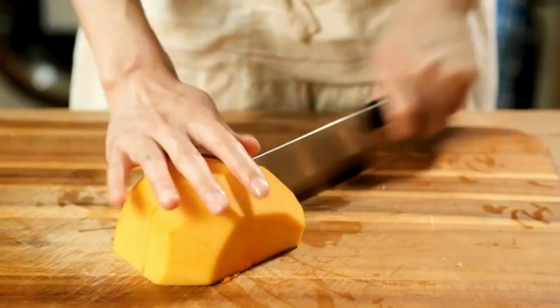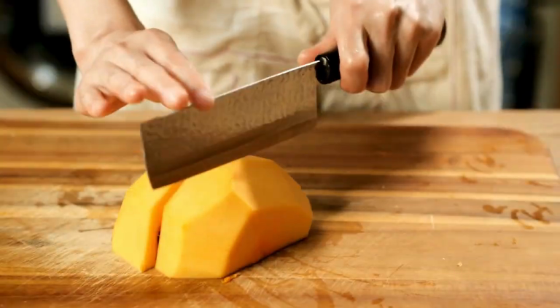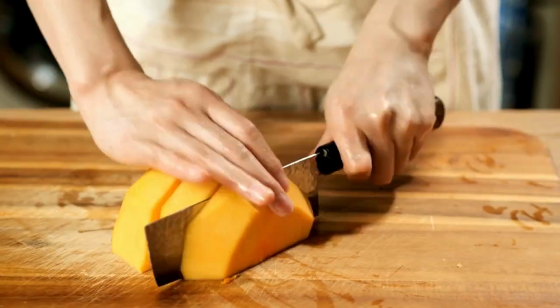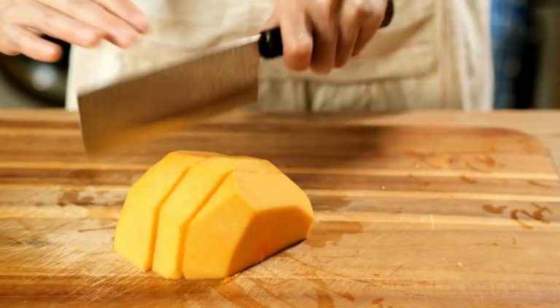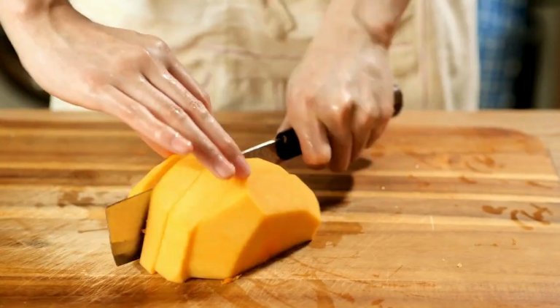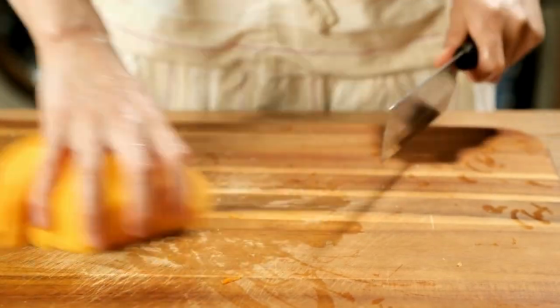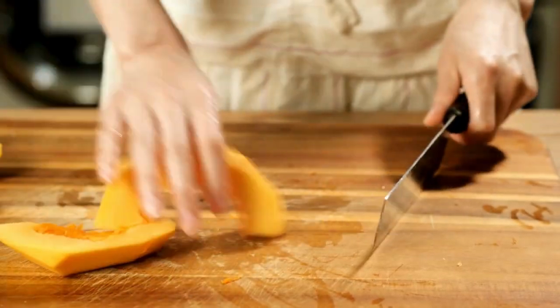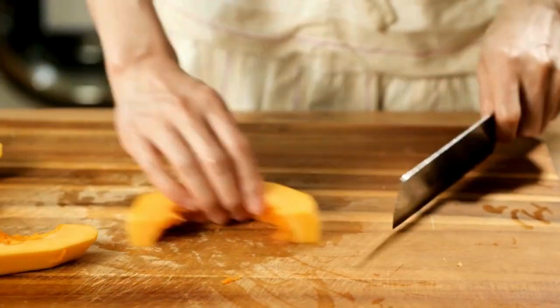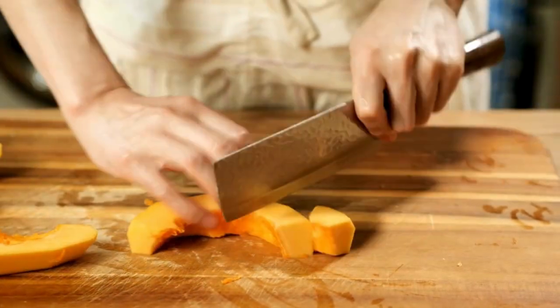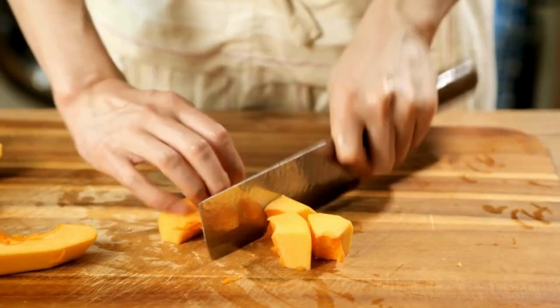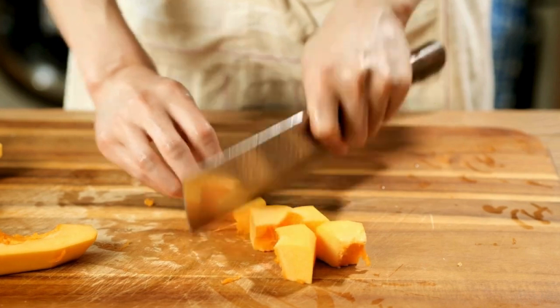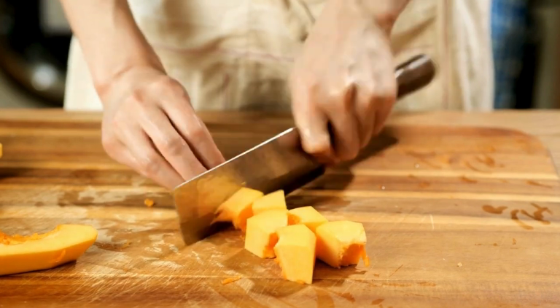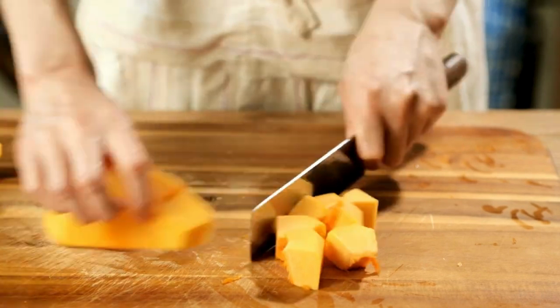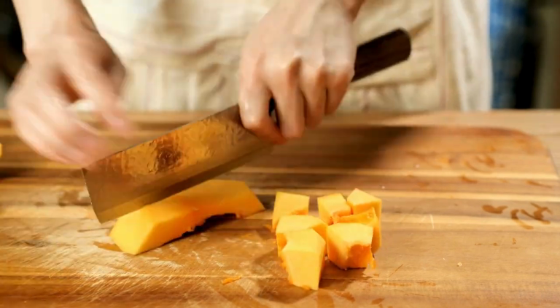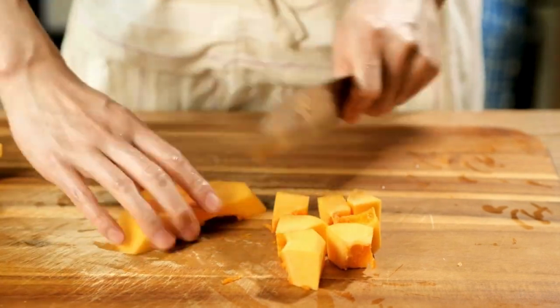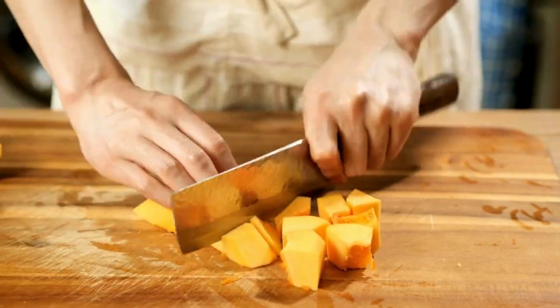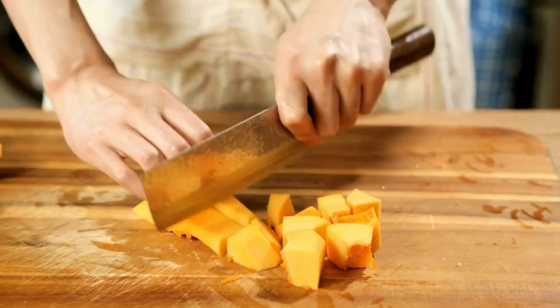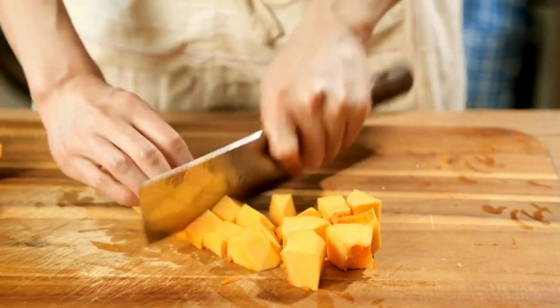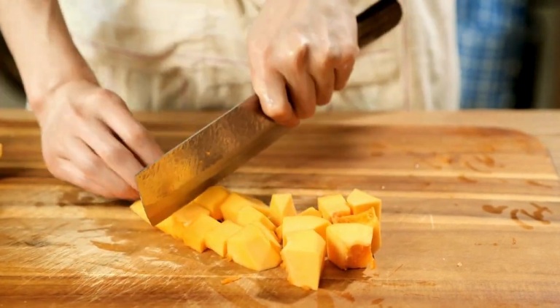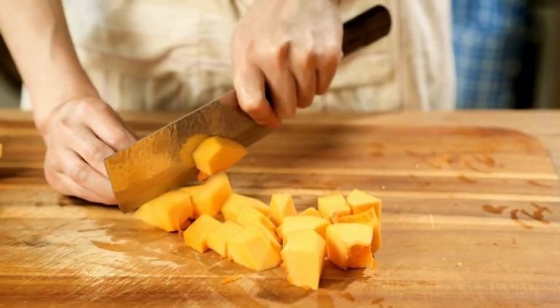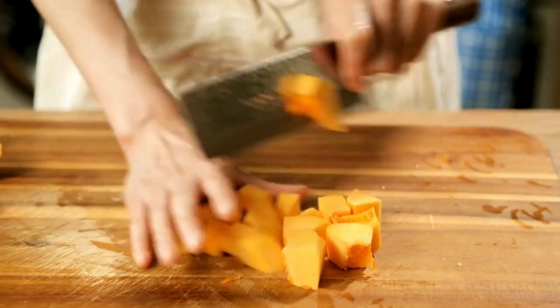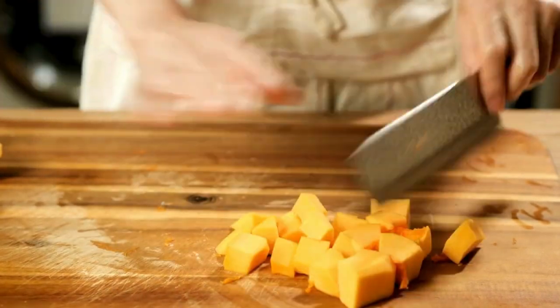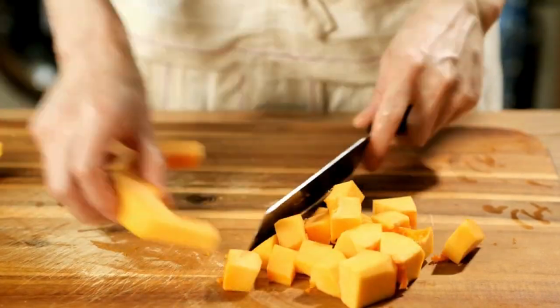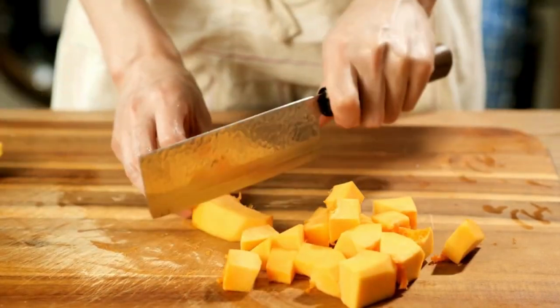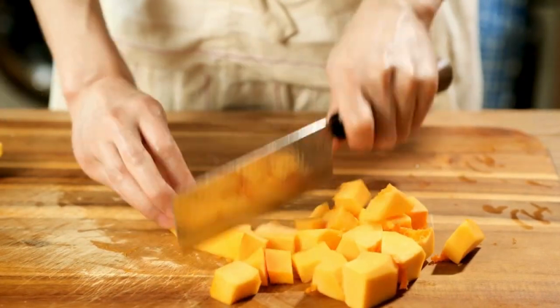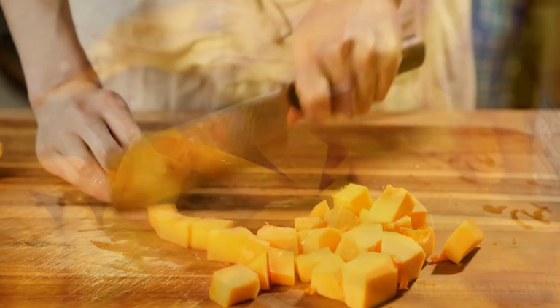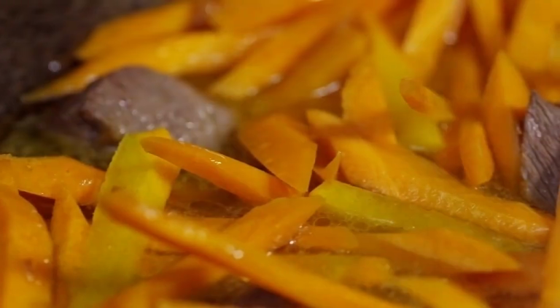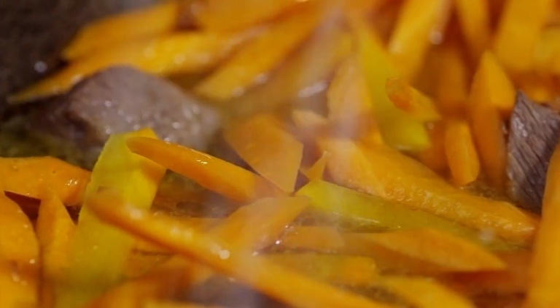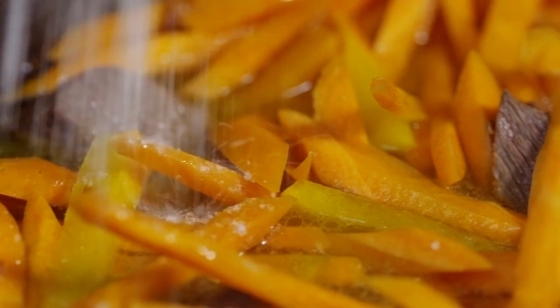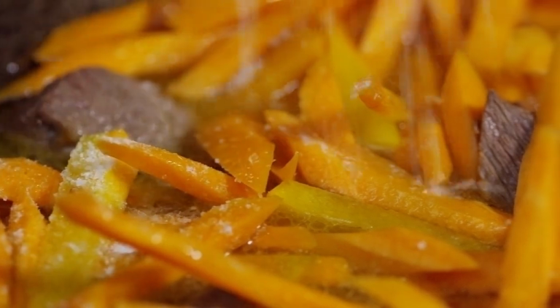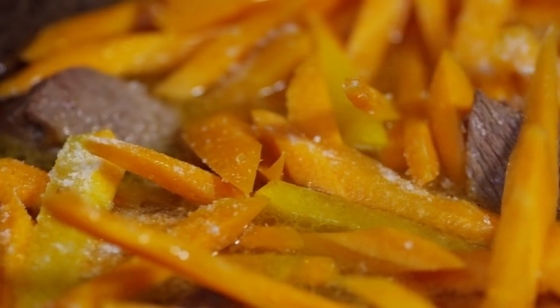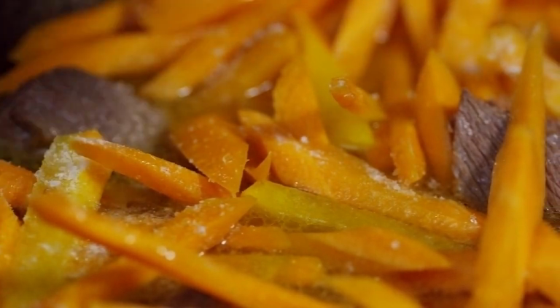Cut the pumpkin halves into smaller pieces — this will make it easier to cook. Peel the skin off the pumpkin pieces using a vegetable peeler. Now your pumpkin is ready to be cooked.